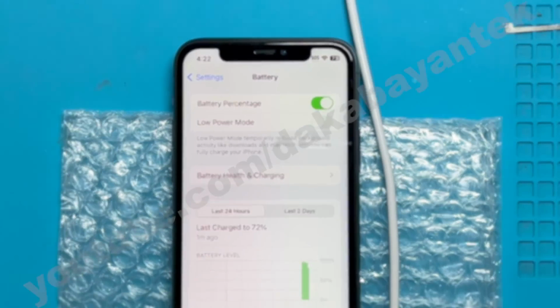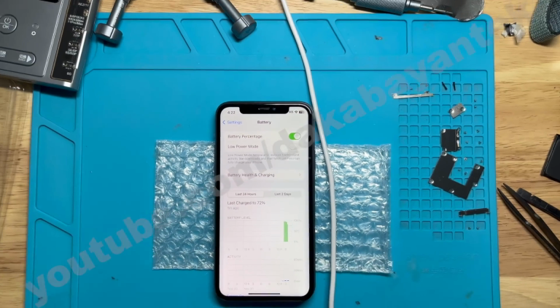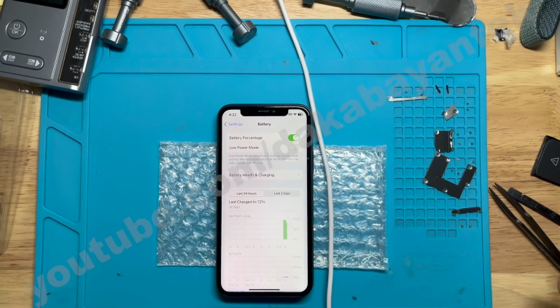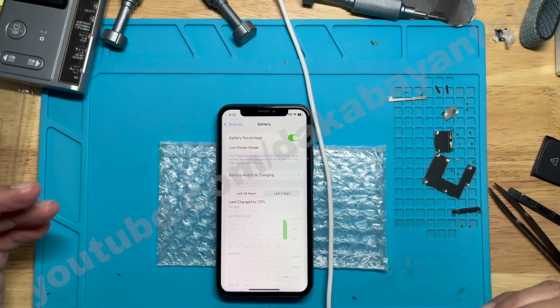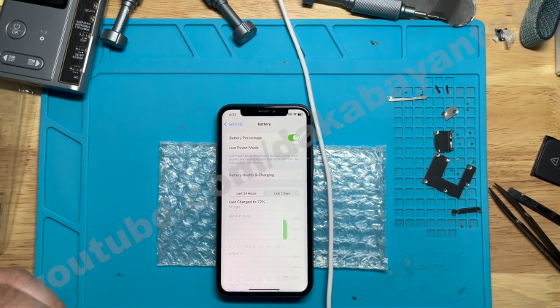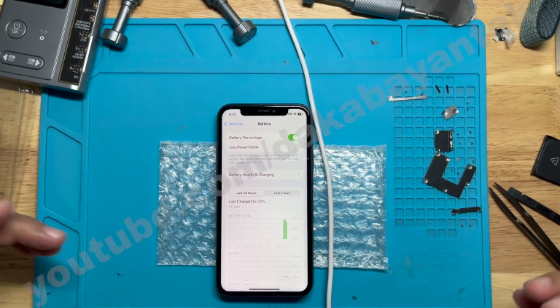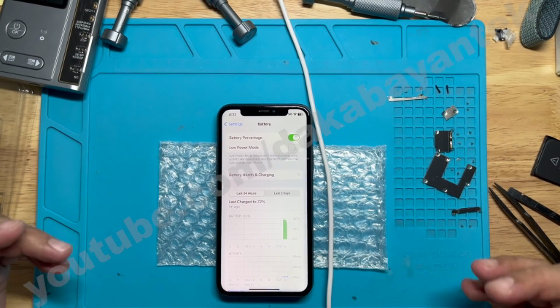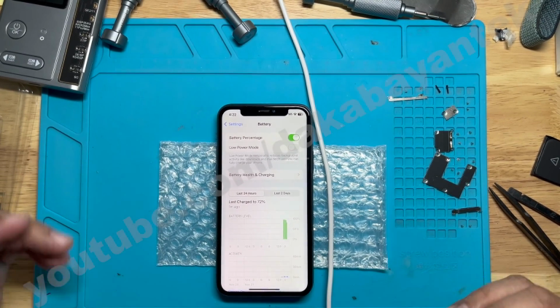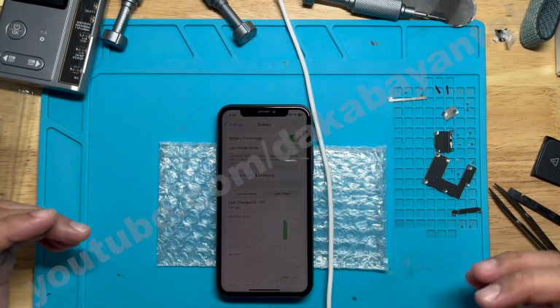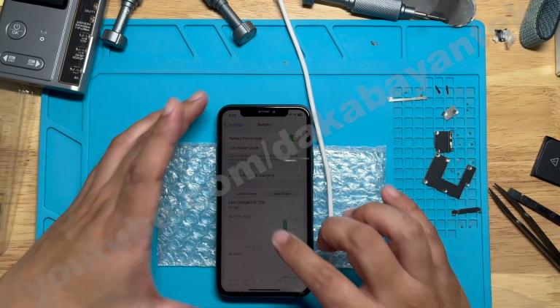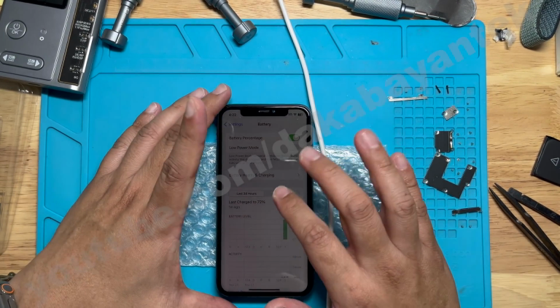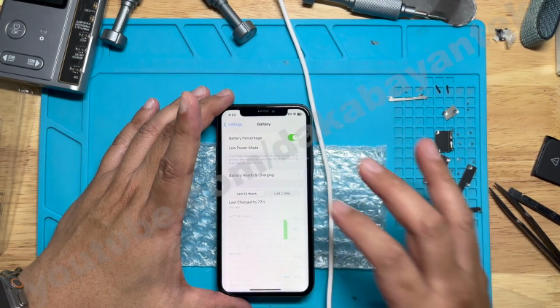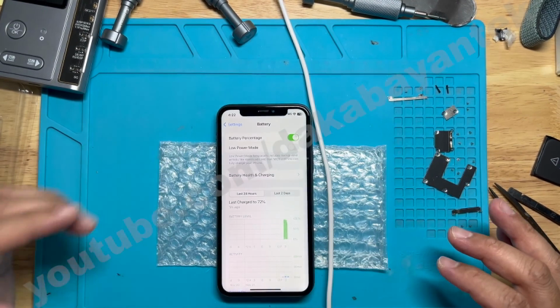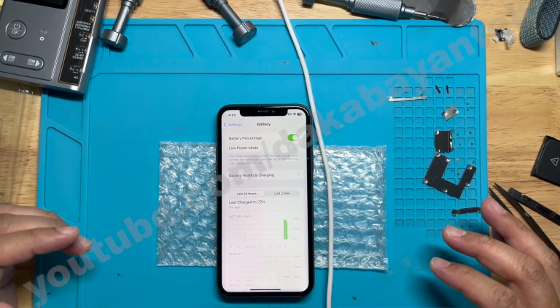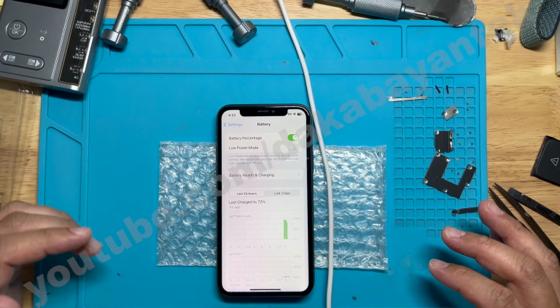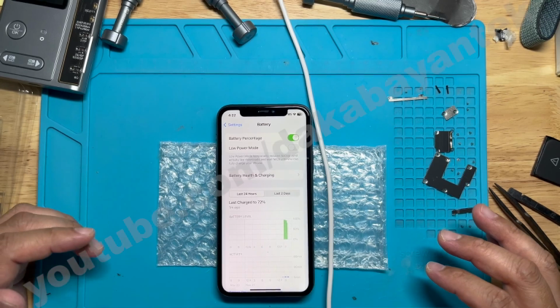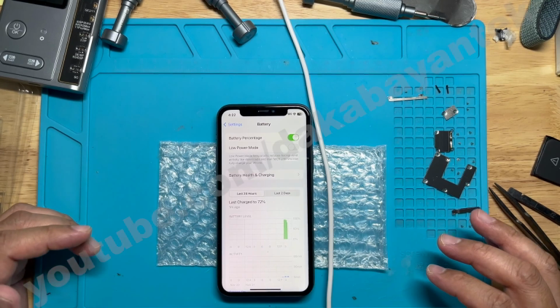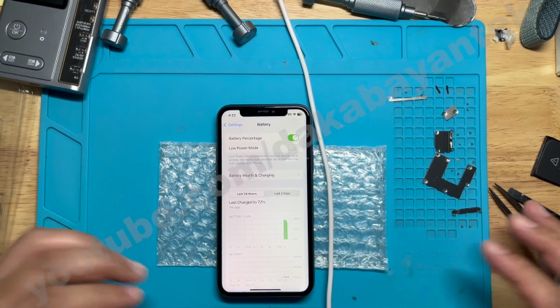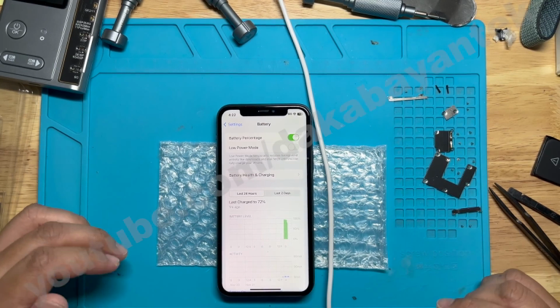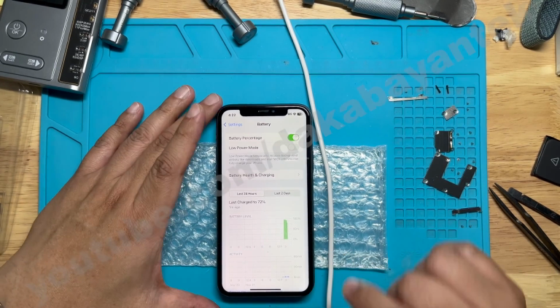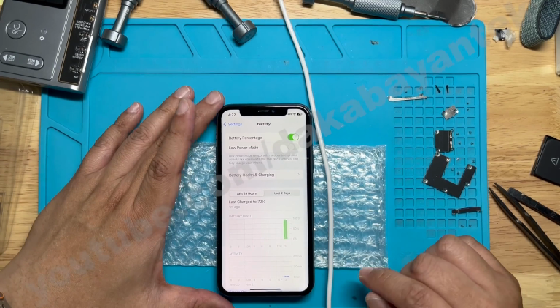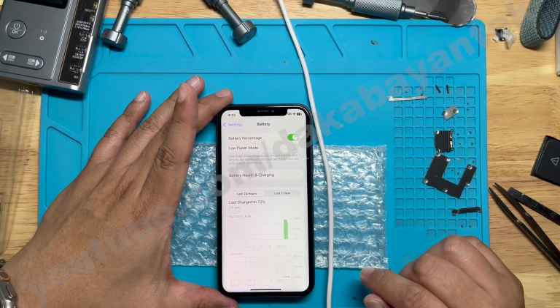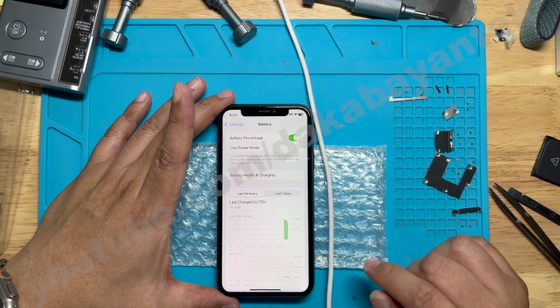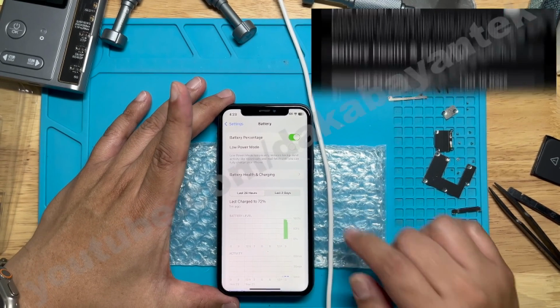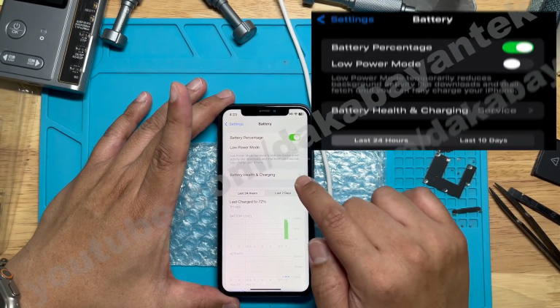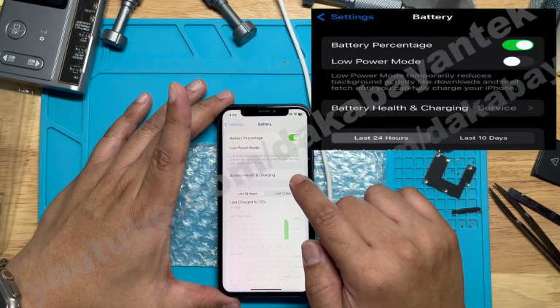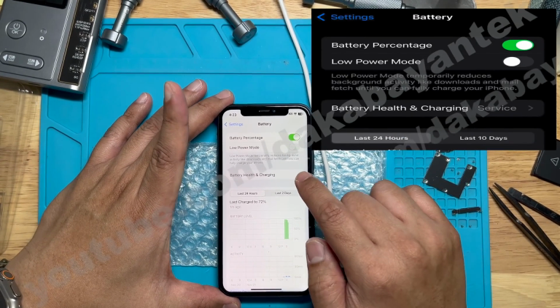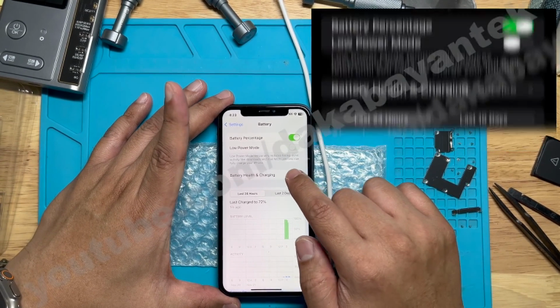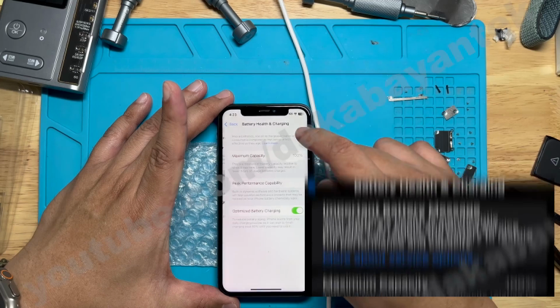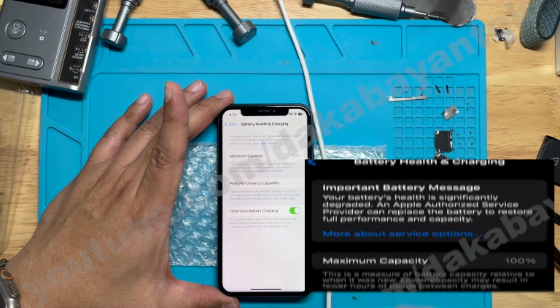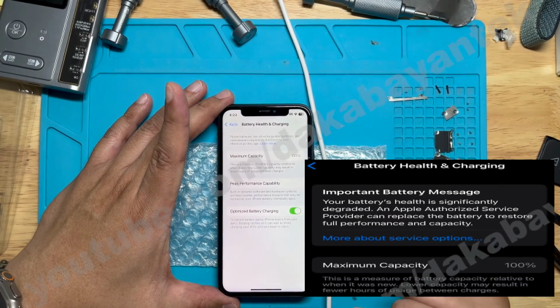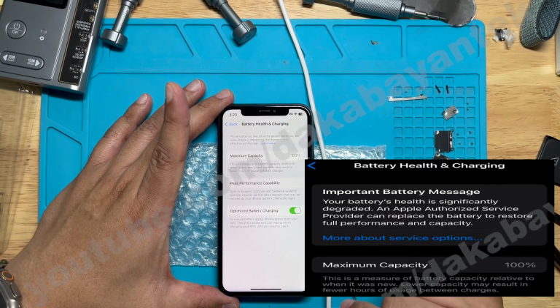I do this by changing the health percentage first before changing the battery cycle. There are times that if I do them all at the same time, it won't process correctly and it will still show a service prompt and an important battery message.